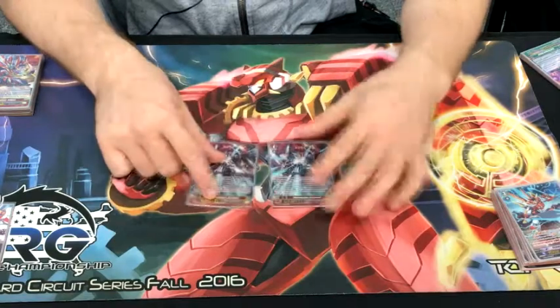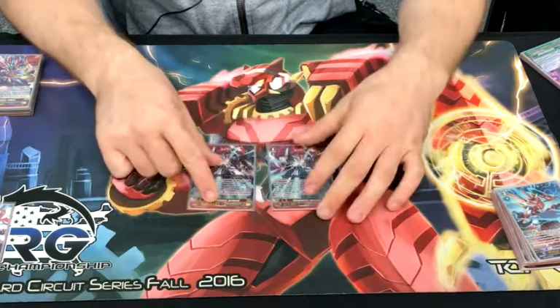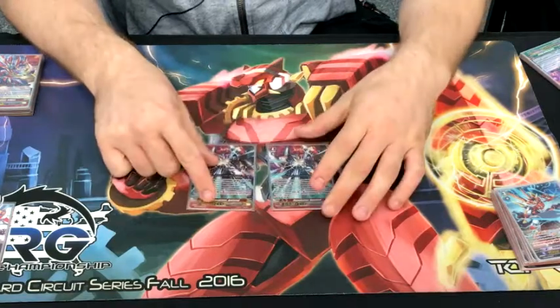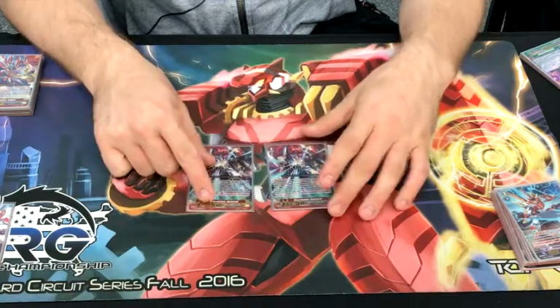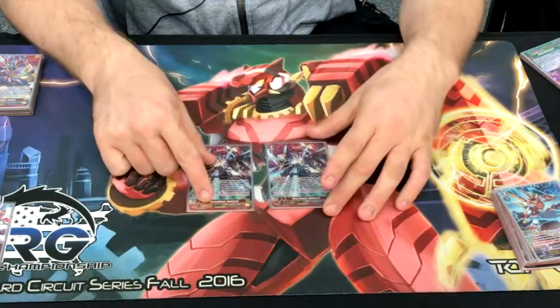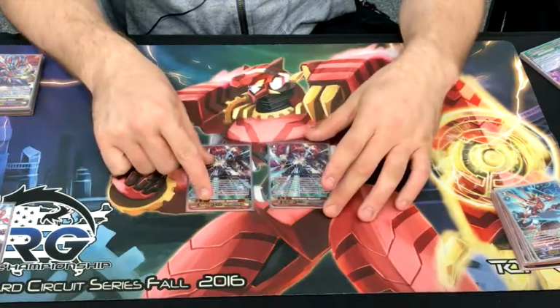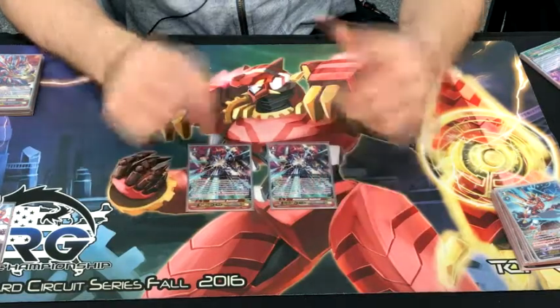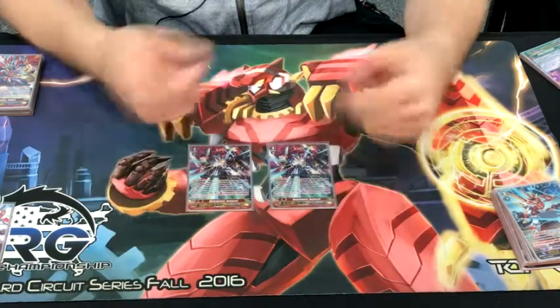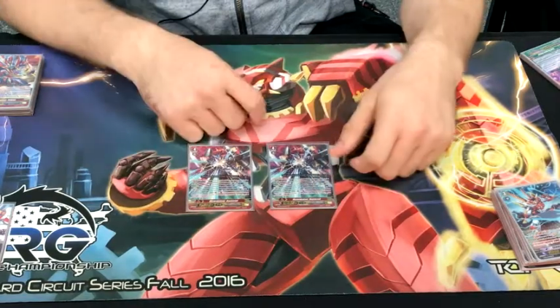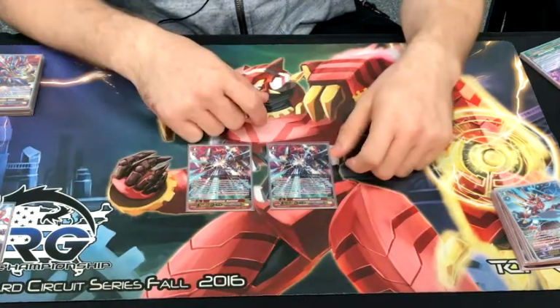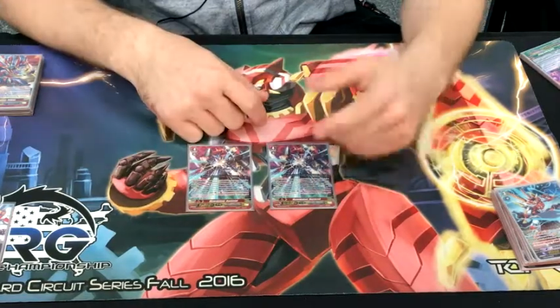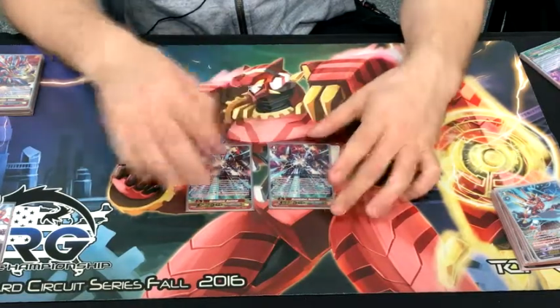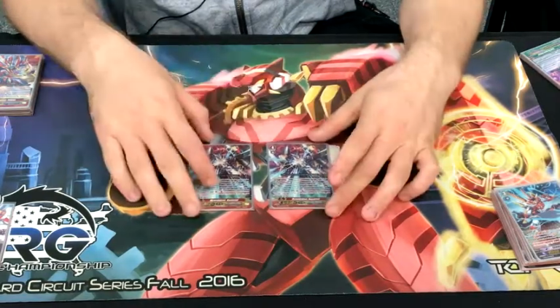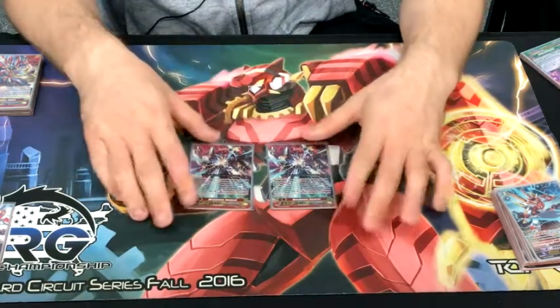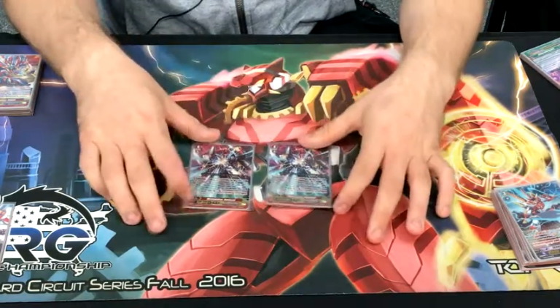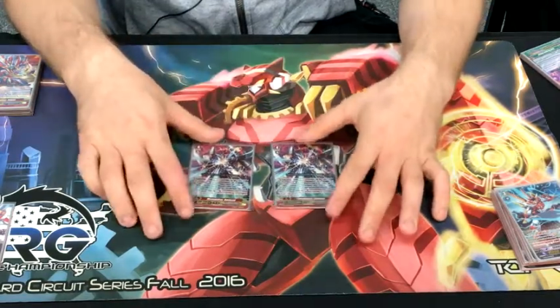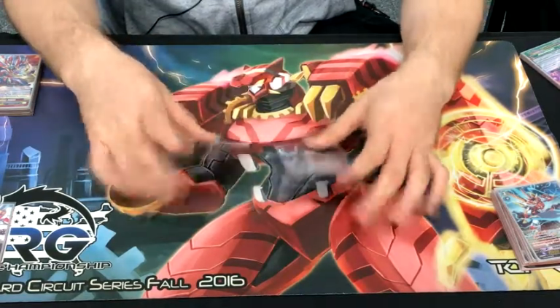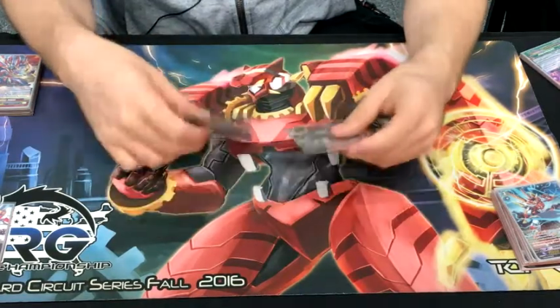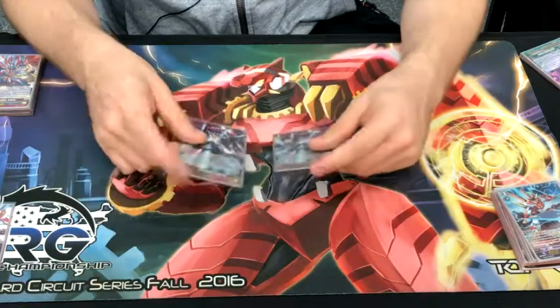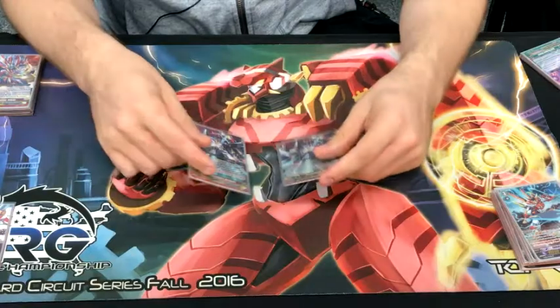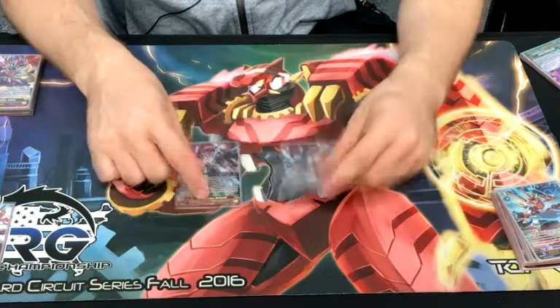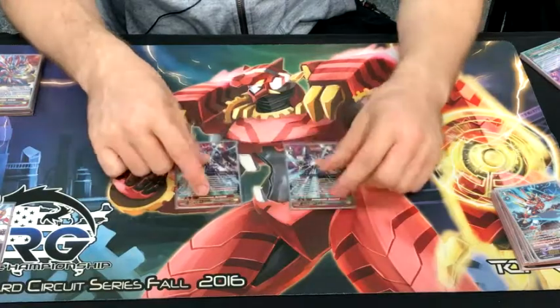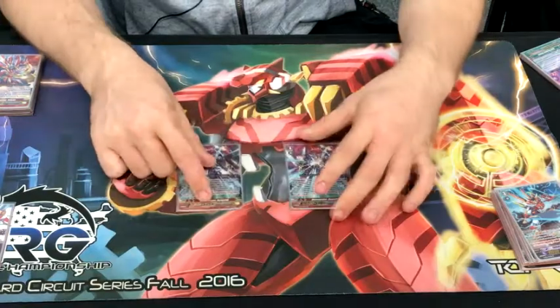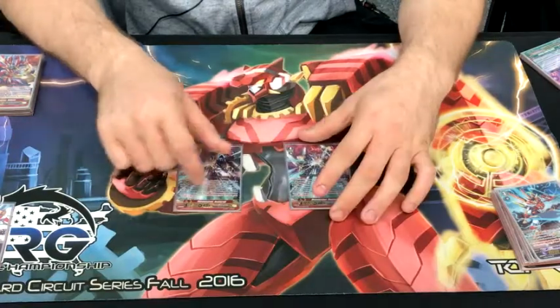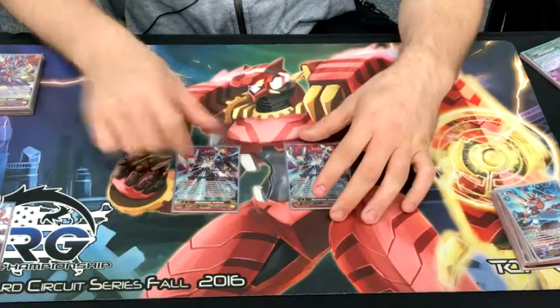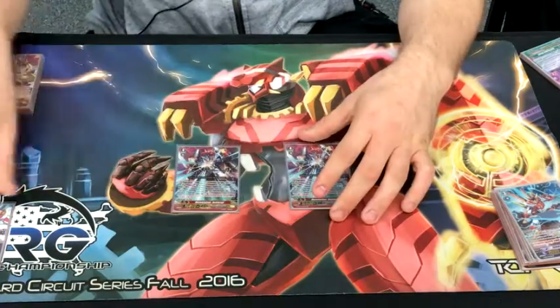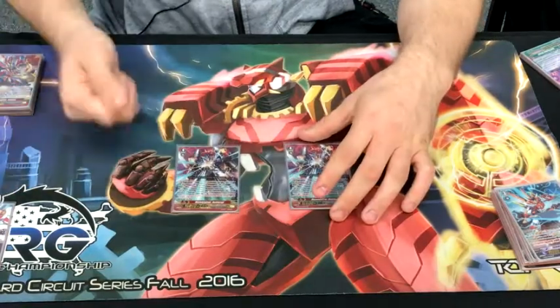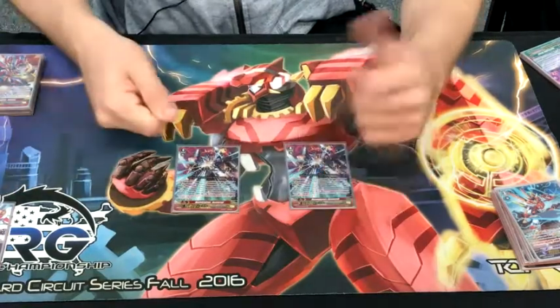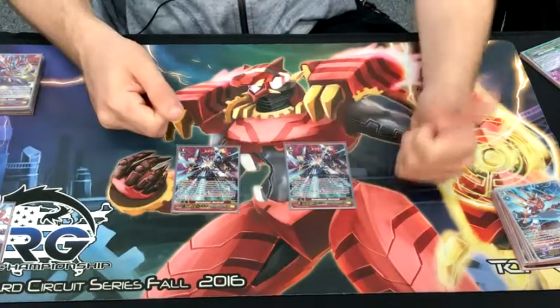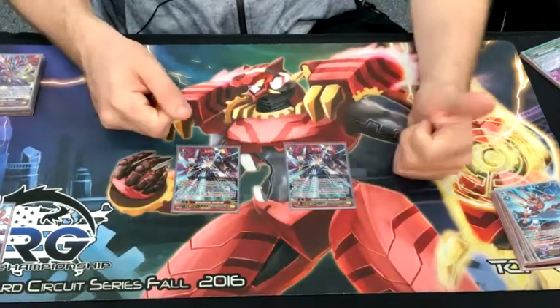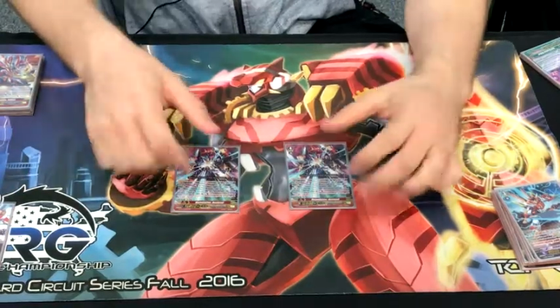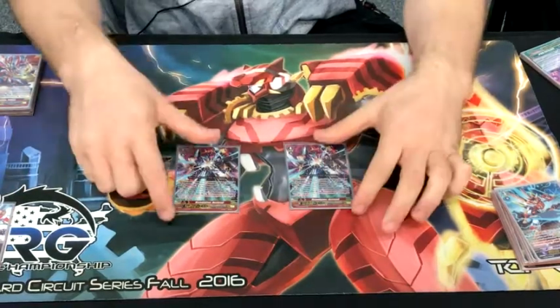Say you need to stand more than one unit on your stride turn and you don't have your pieces — this allows you to get another attack off. Instead of just standing one column, you can stand the other column as well.